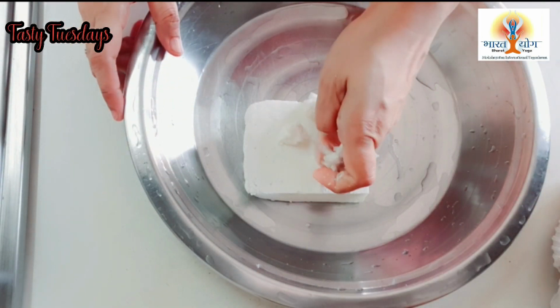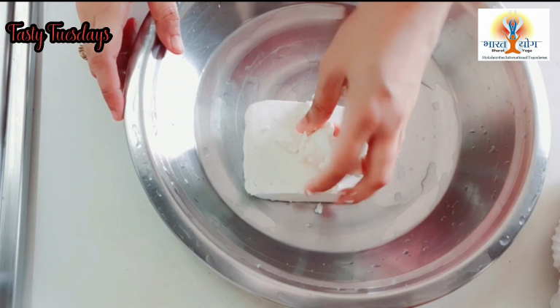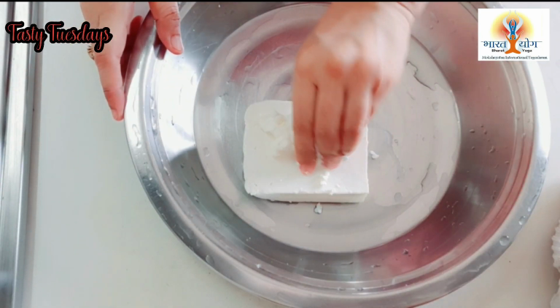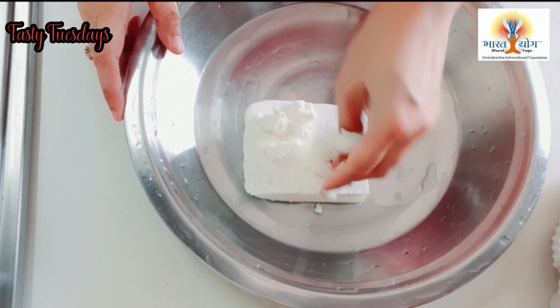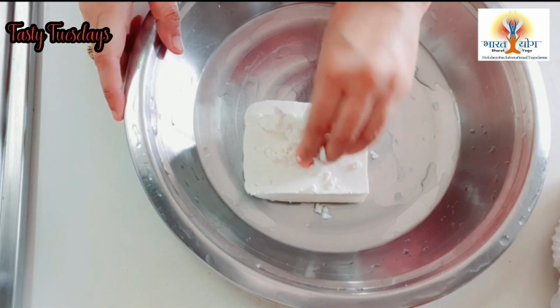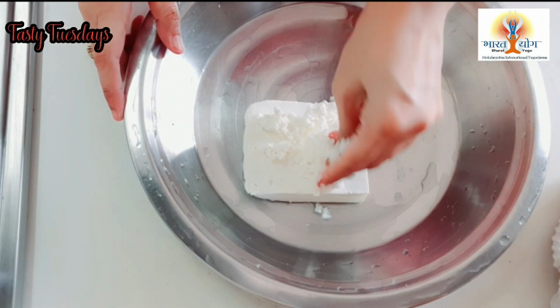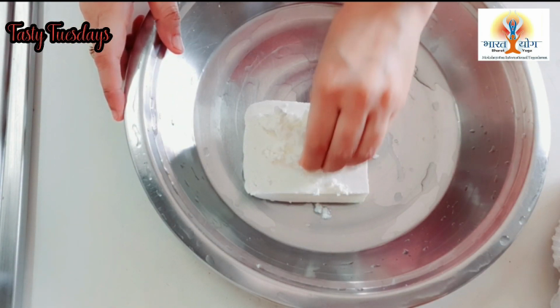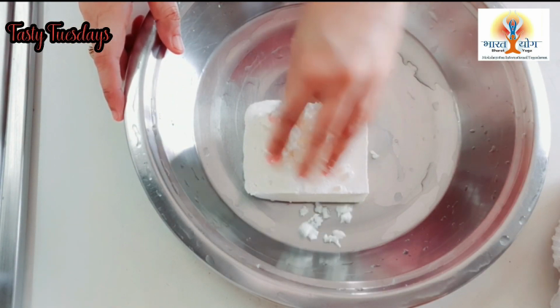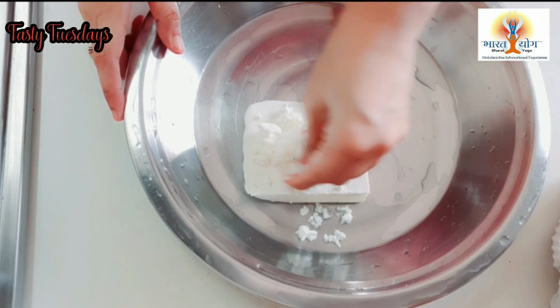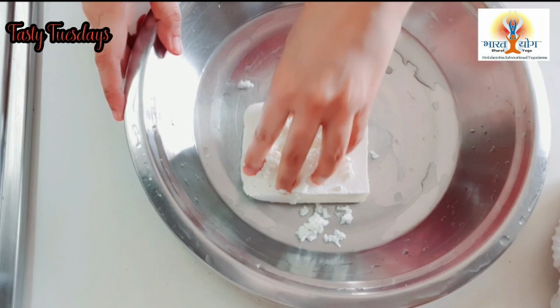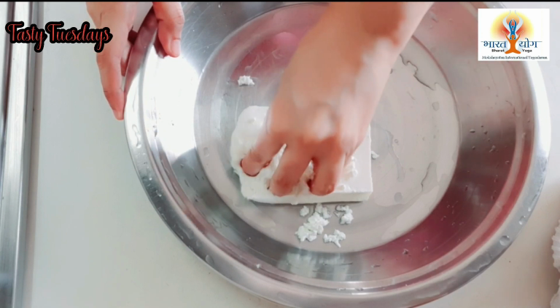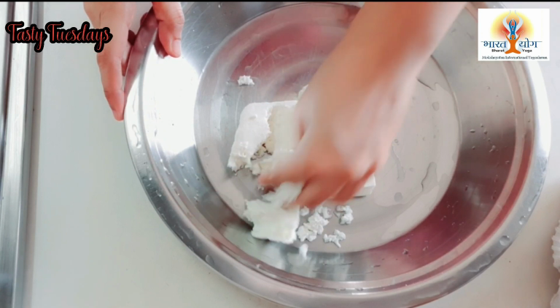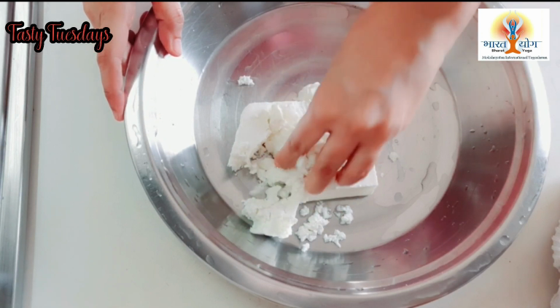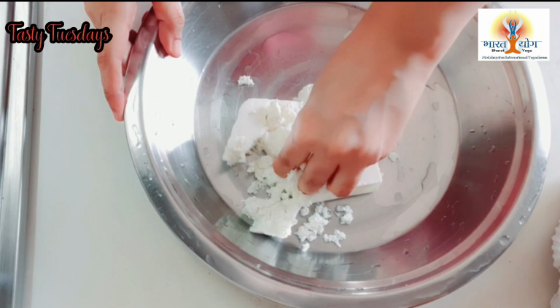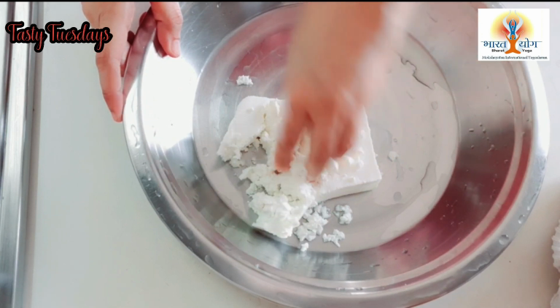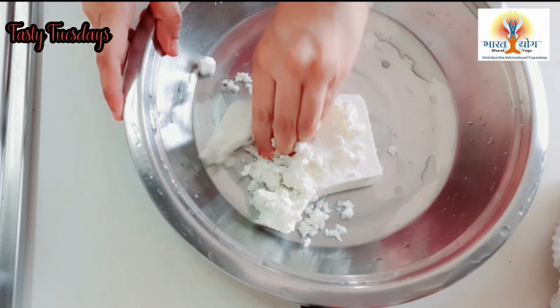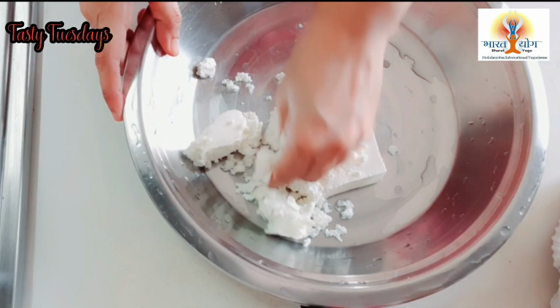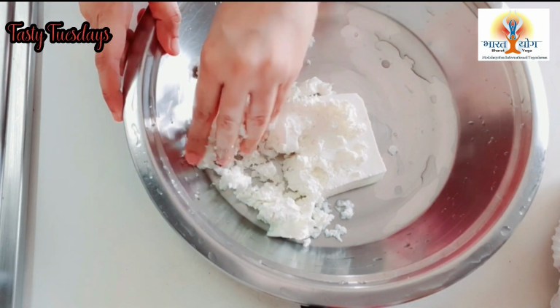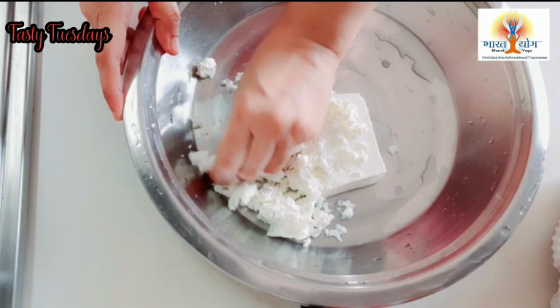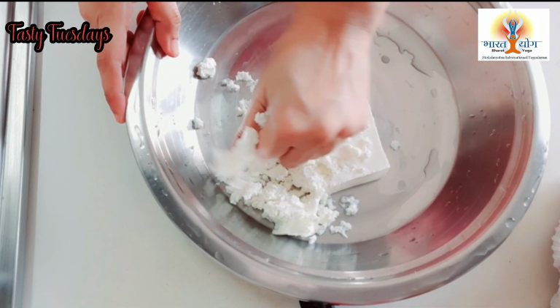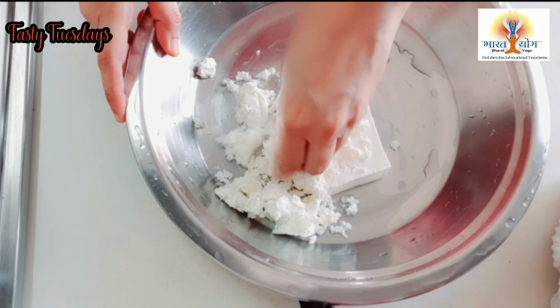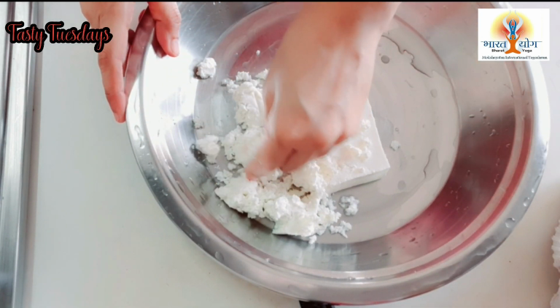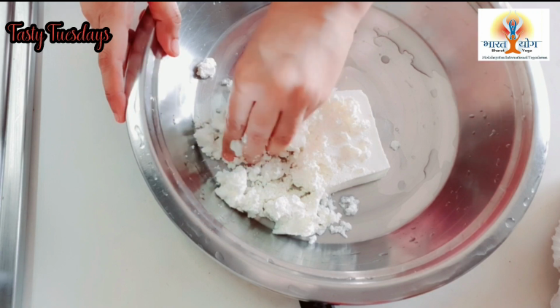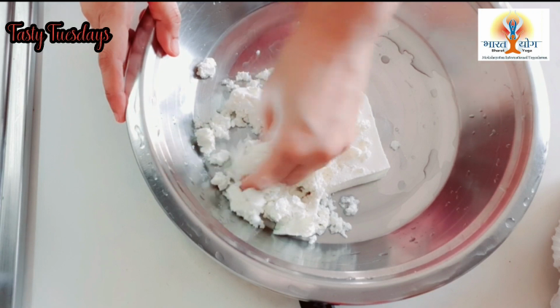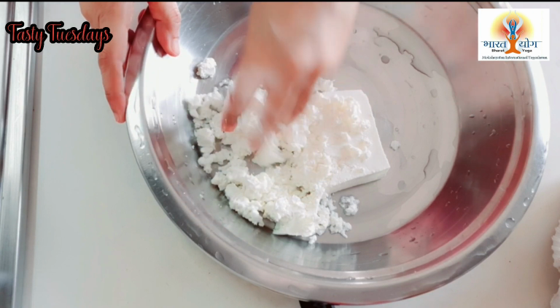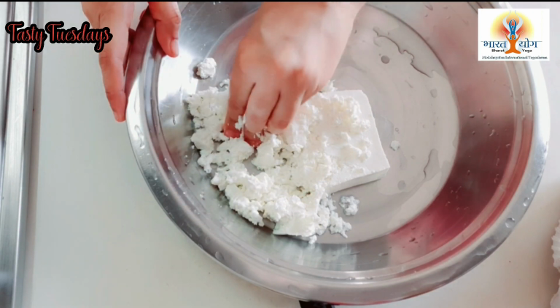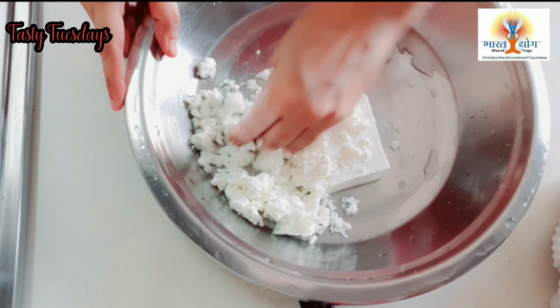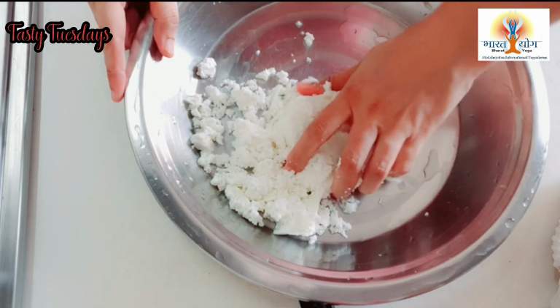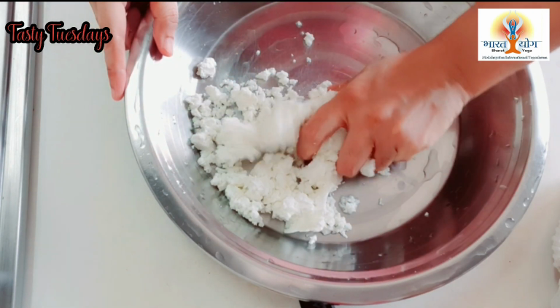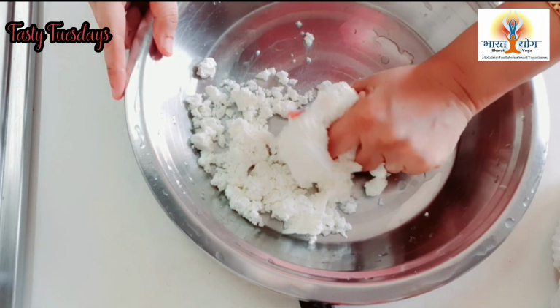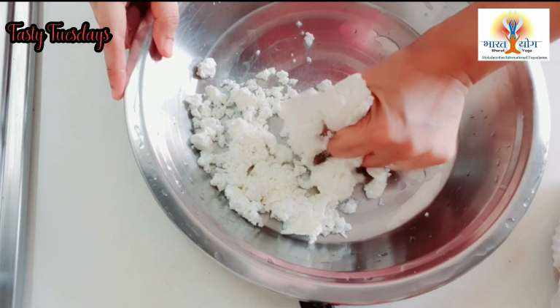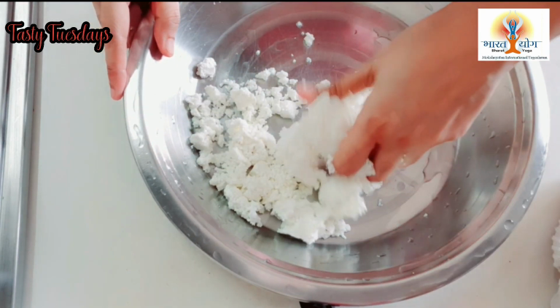First of all, we will put paneer and crumble it well. If you want, you can also use a grater, but we are doing it well with hands. We will mash it well with hands.